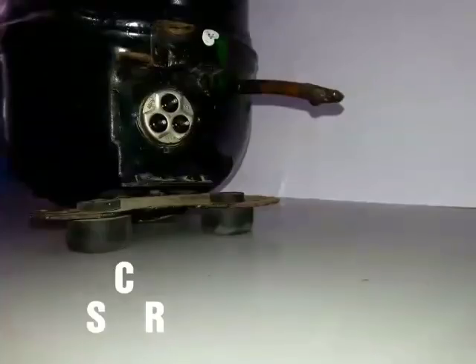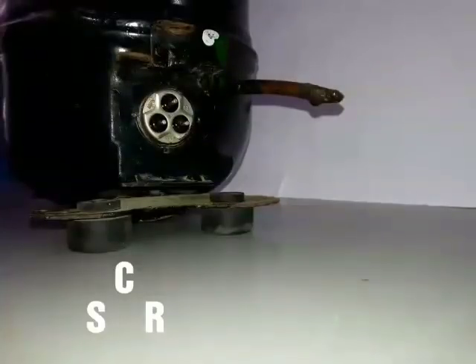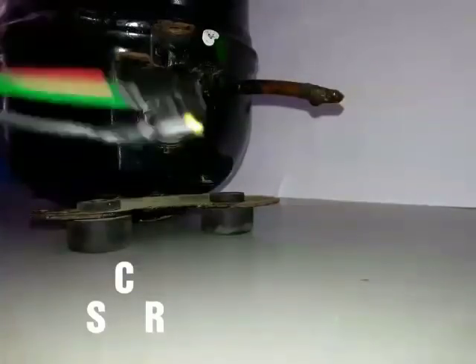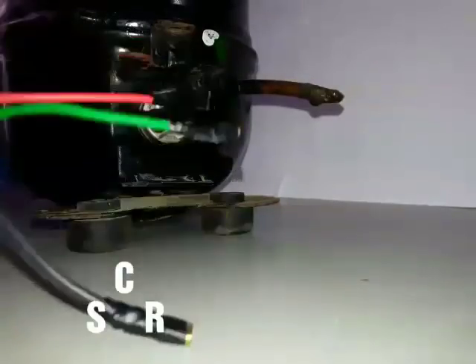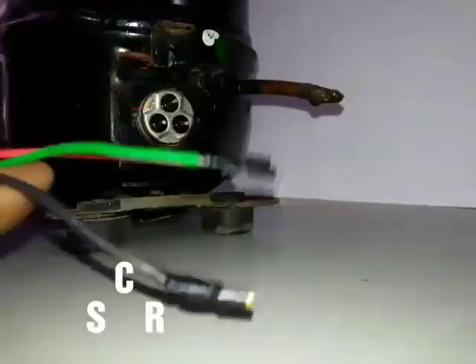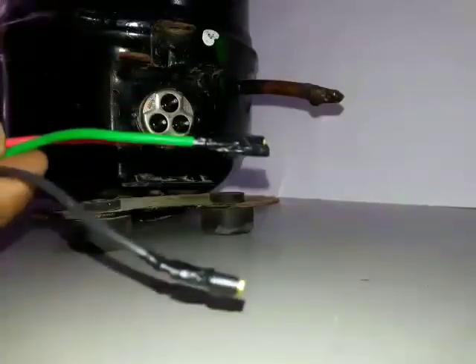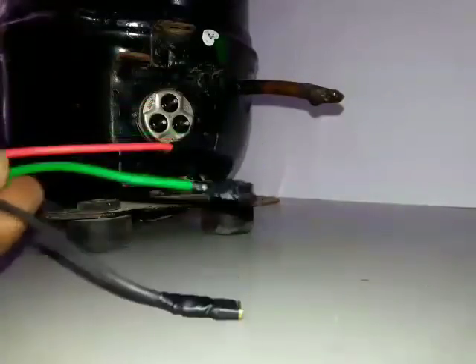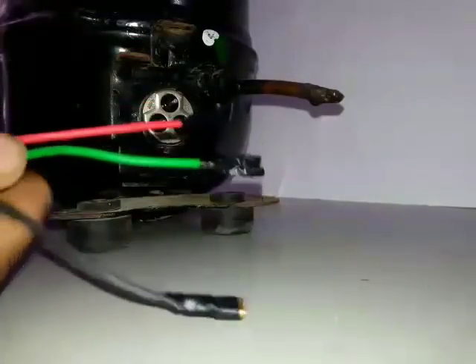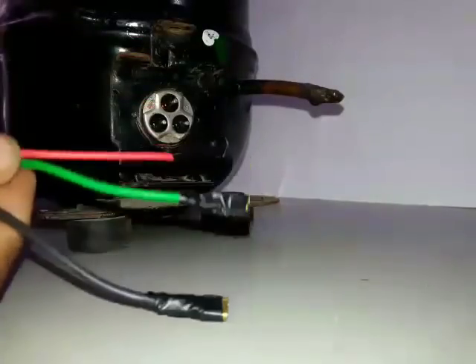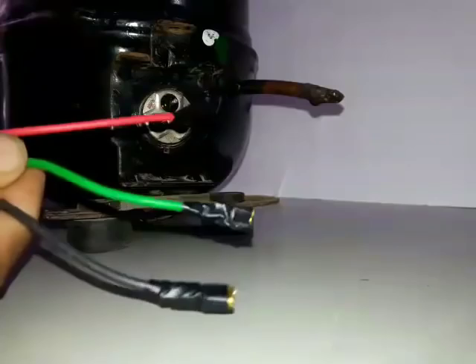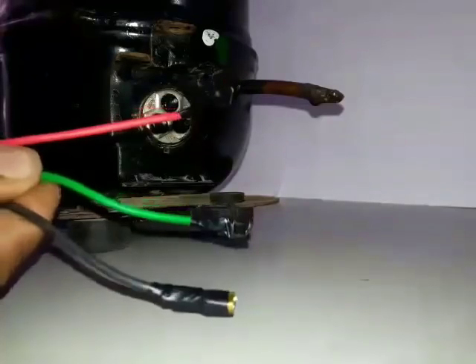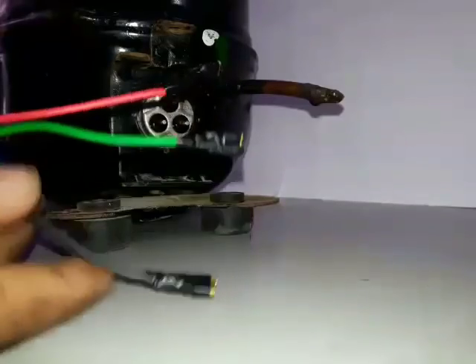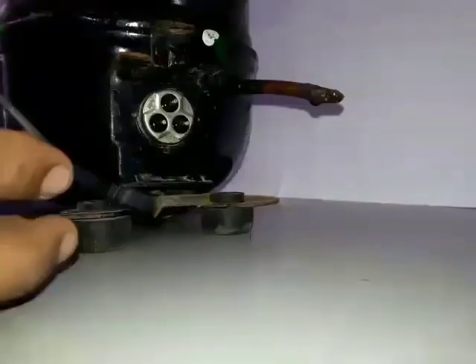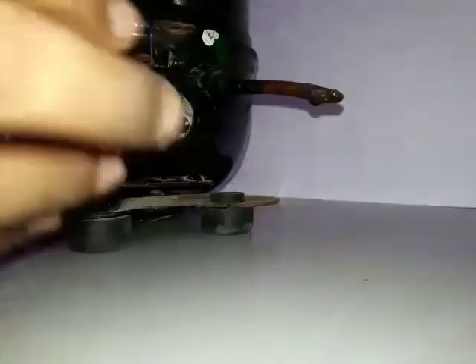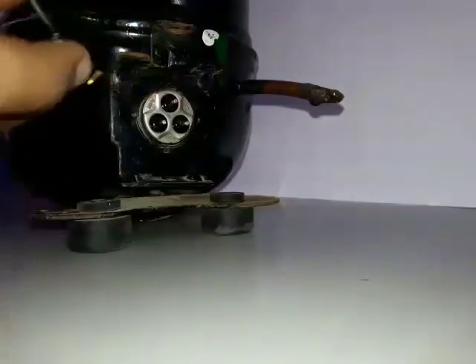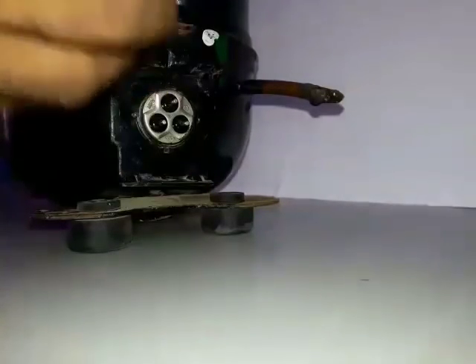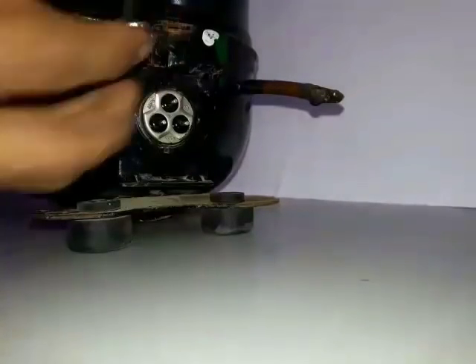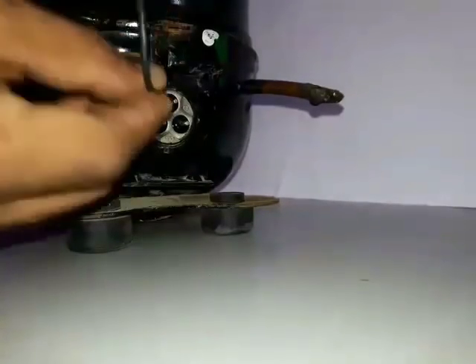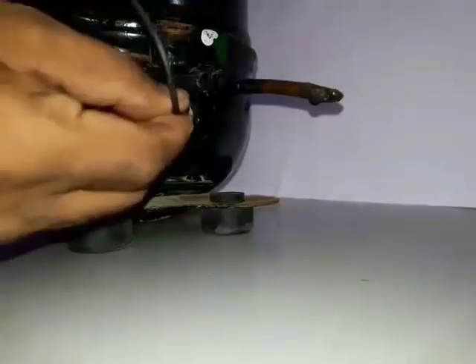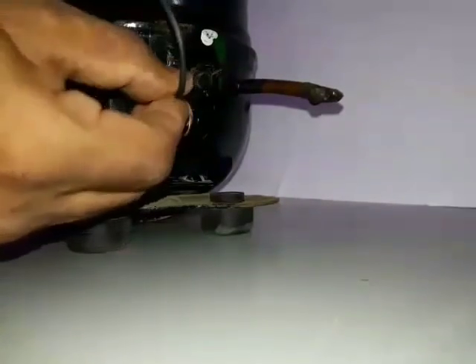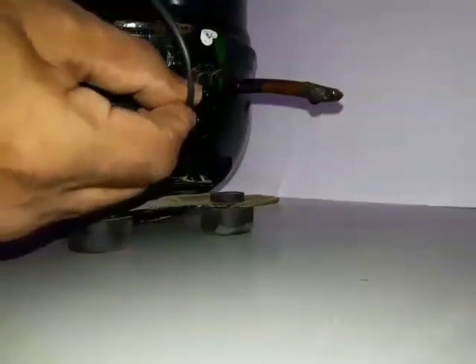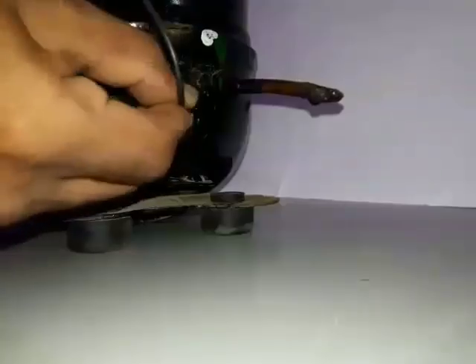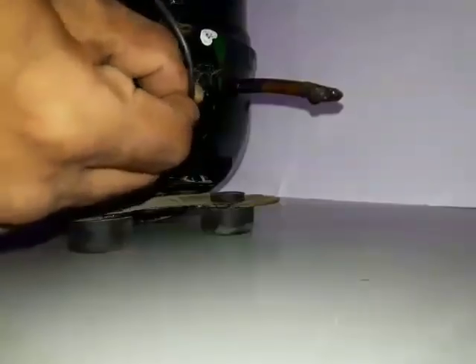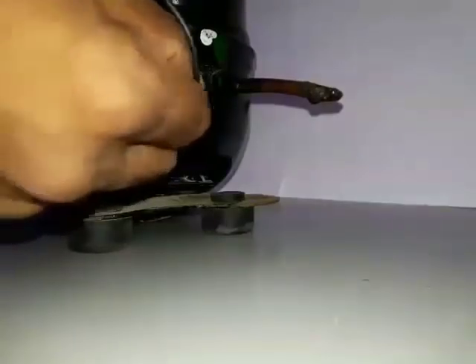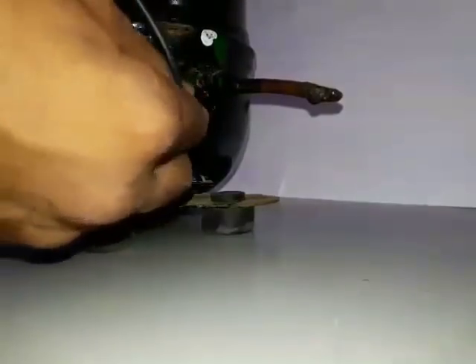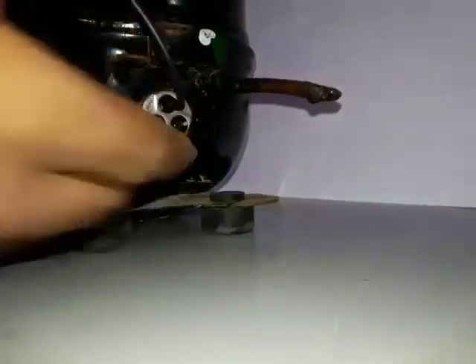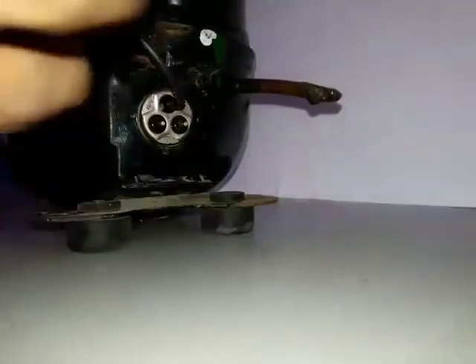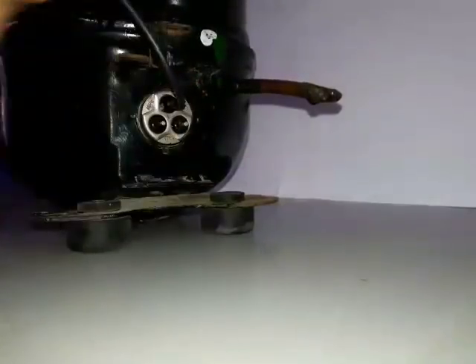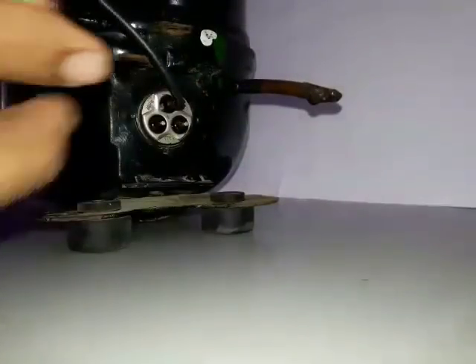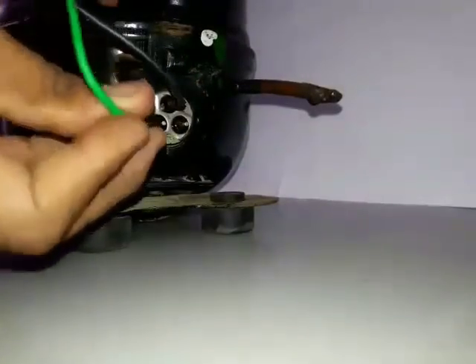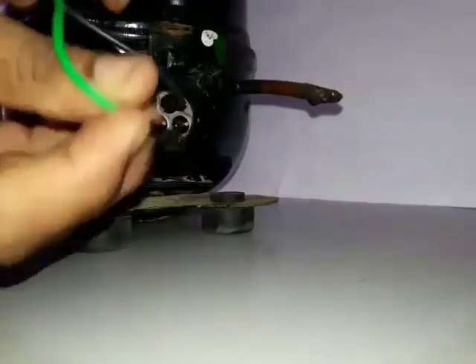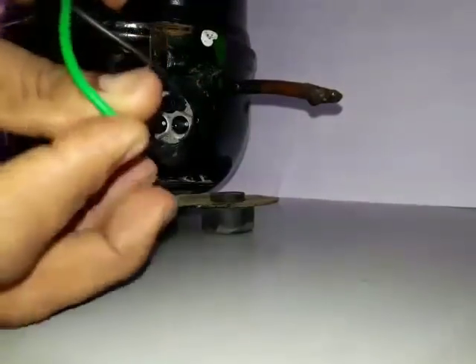Now we are going to start the compressor without any starting relay and overload protector. Connect the black wire on the common terminal, the green wire on the starting terminal, and the red wire on the running terminal.